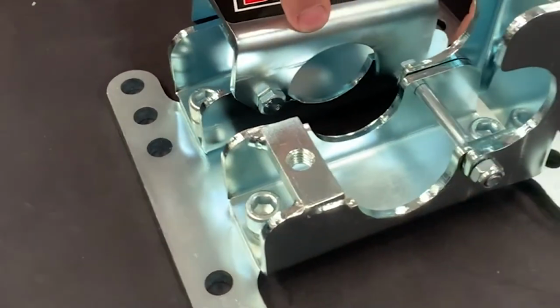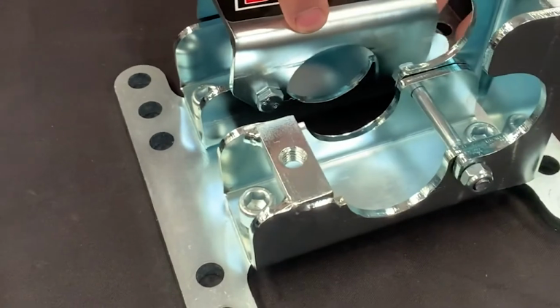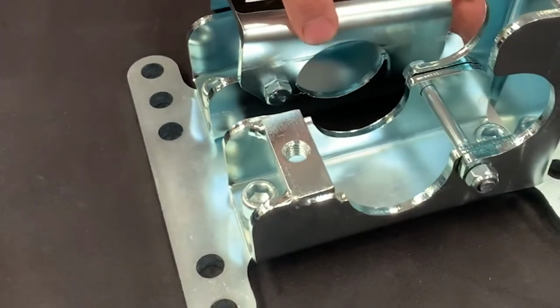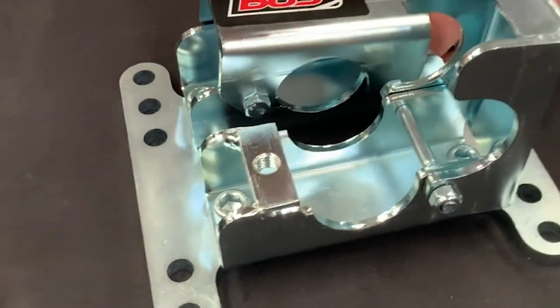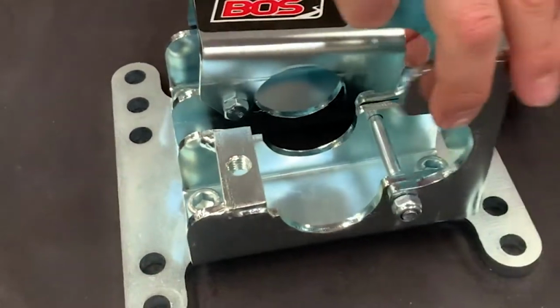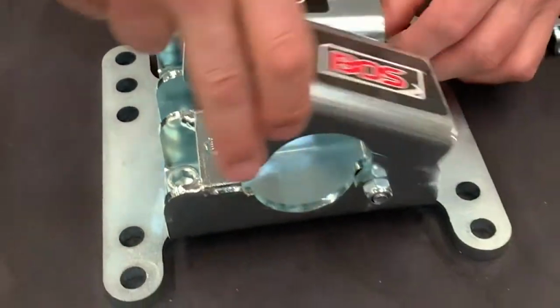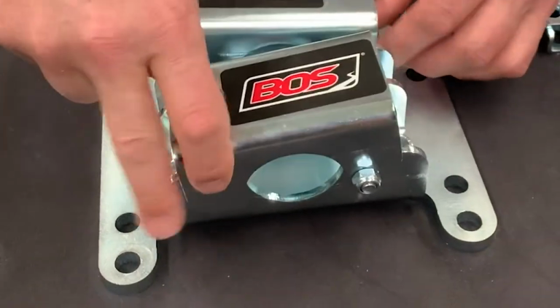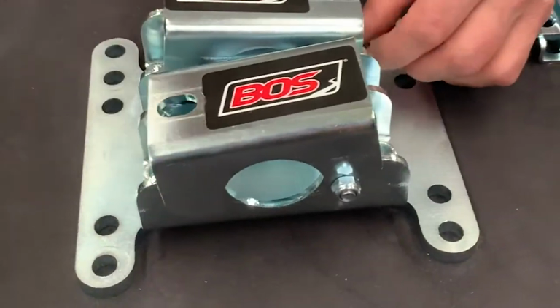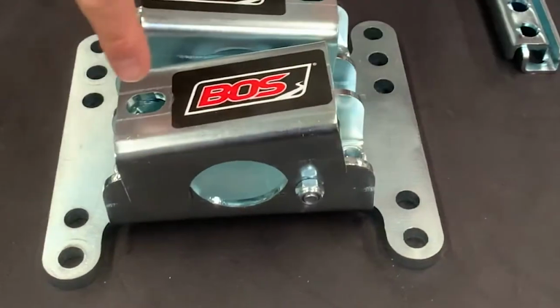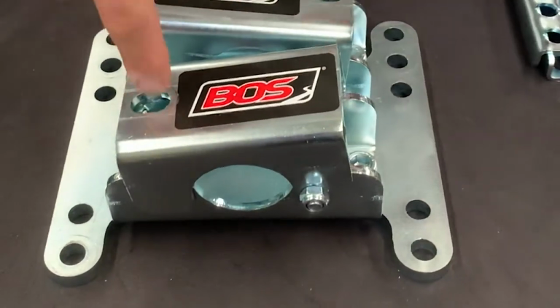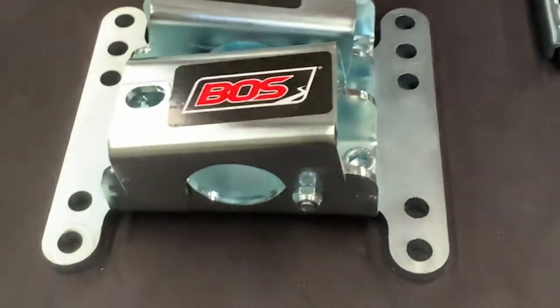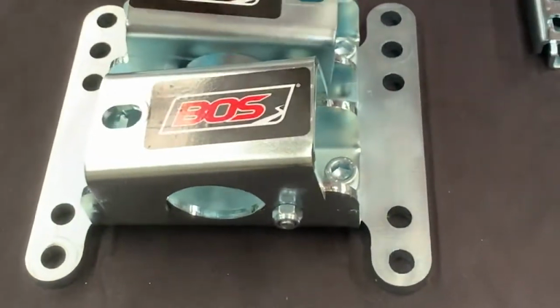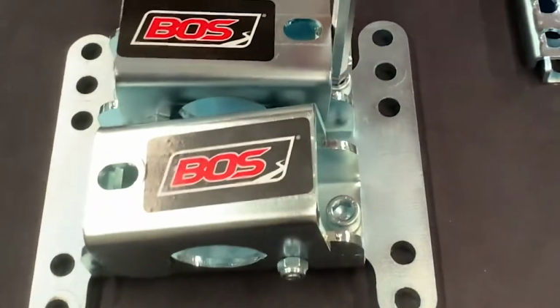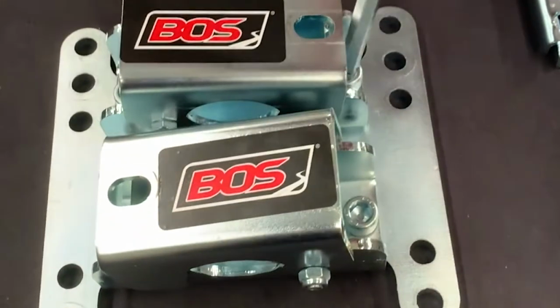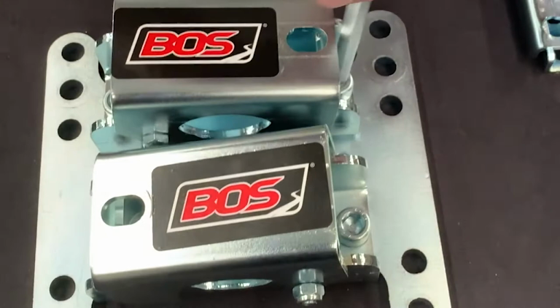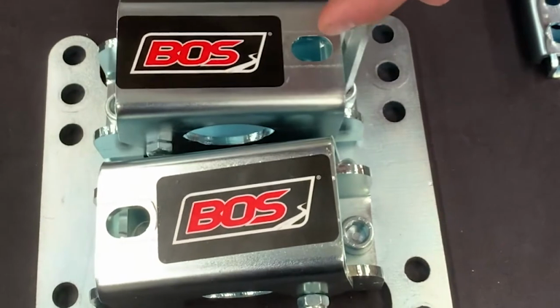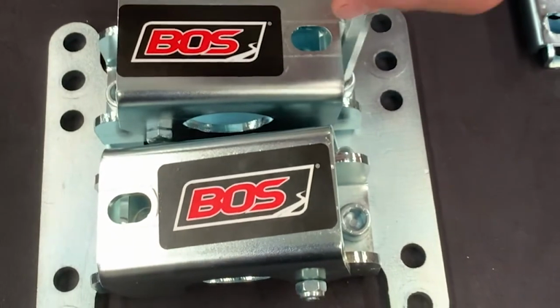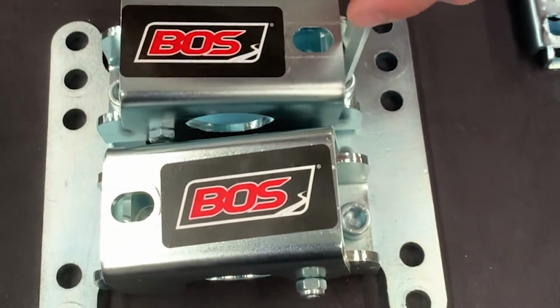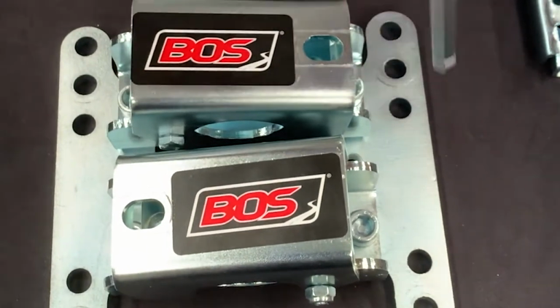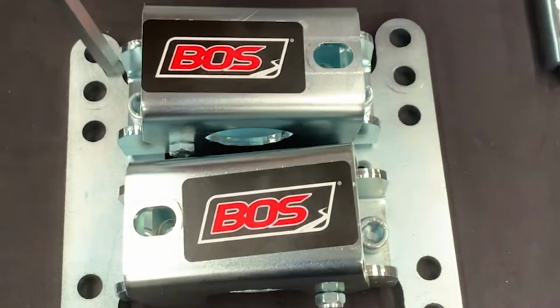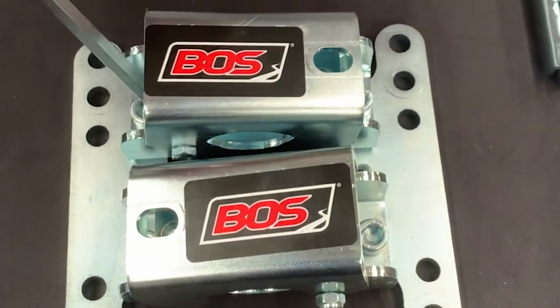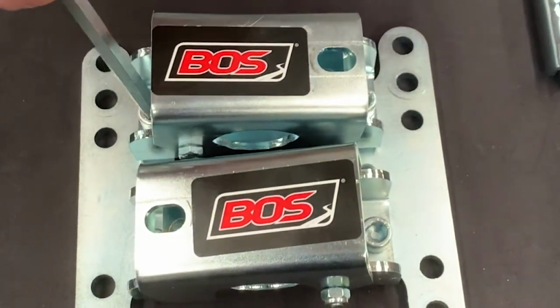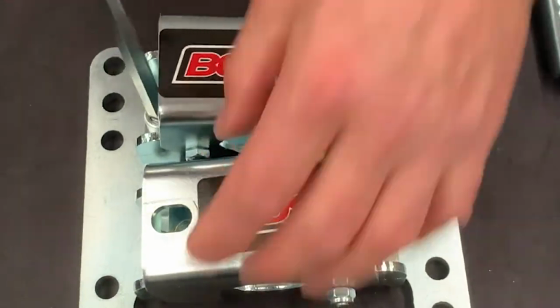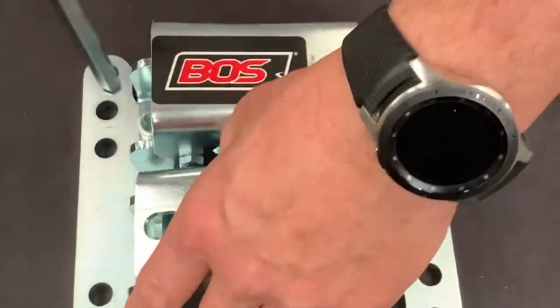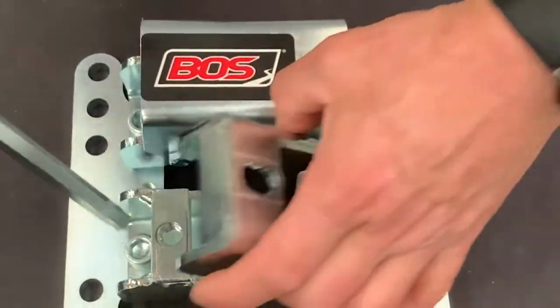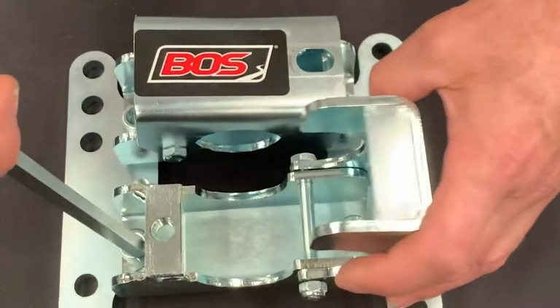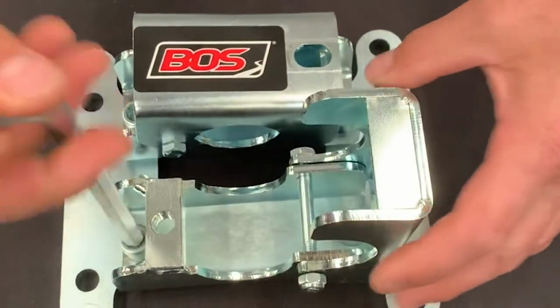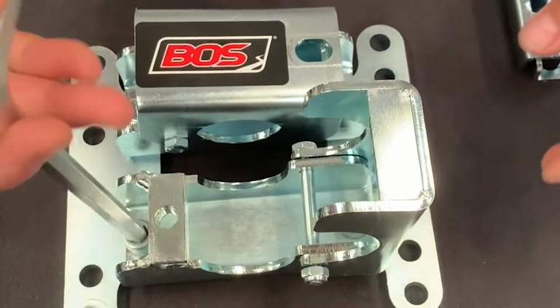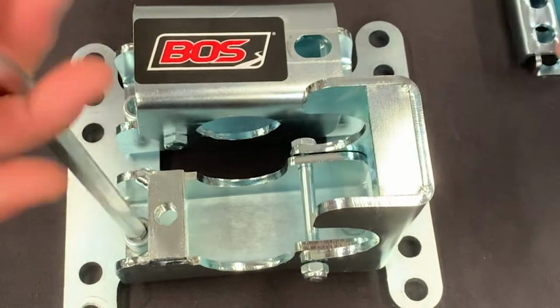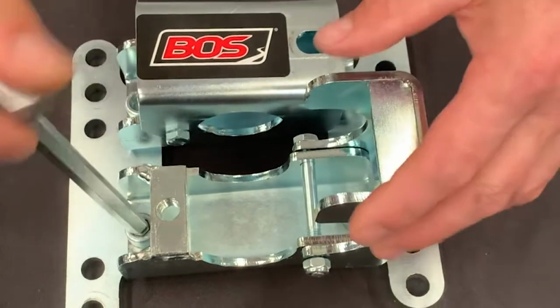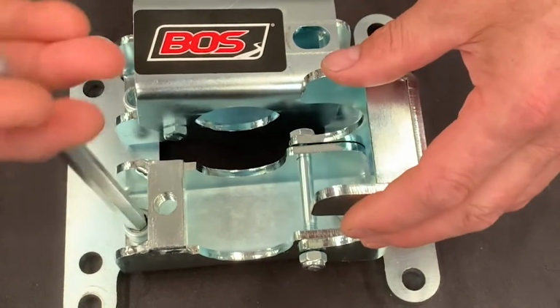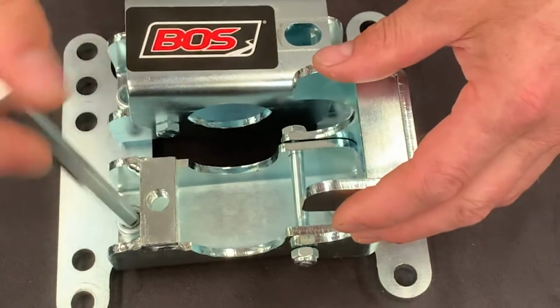The other thing you'll notice with our clamping system is that our handles are opposite to each other. What that actually does is make it a lot easier to undo and do up.